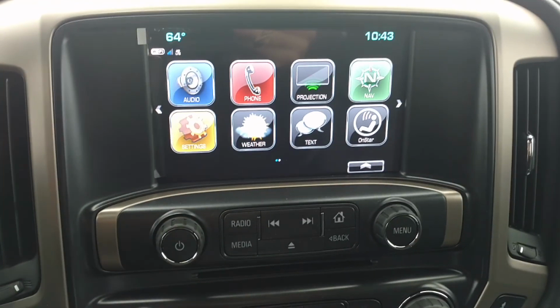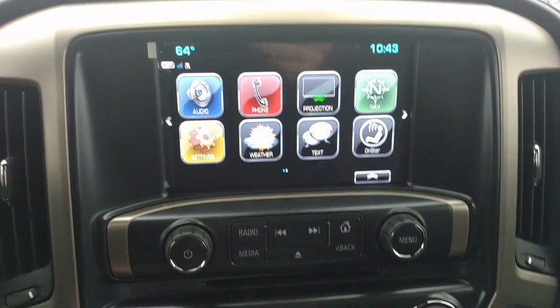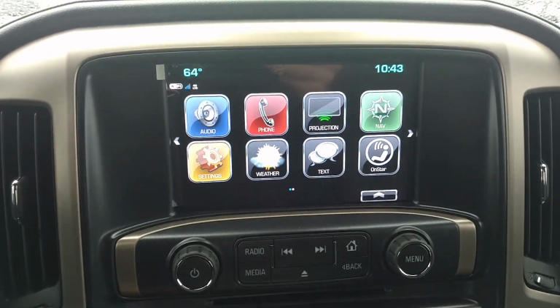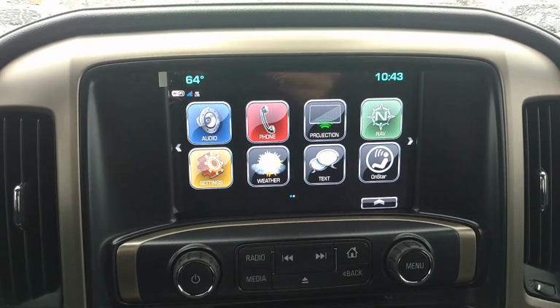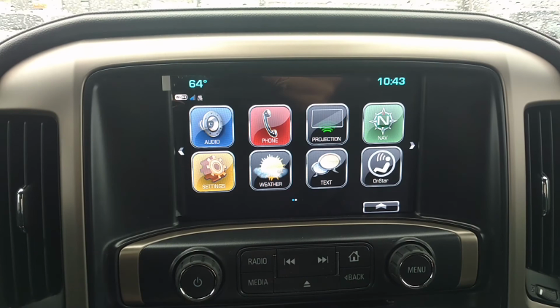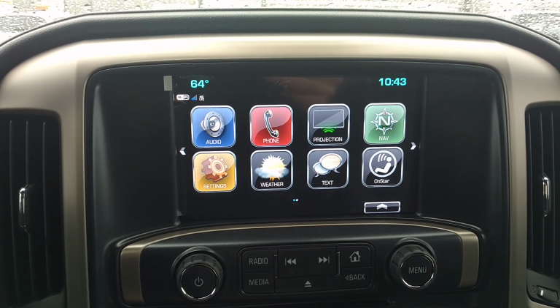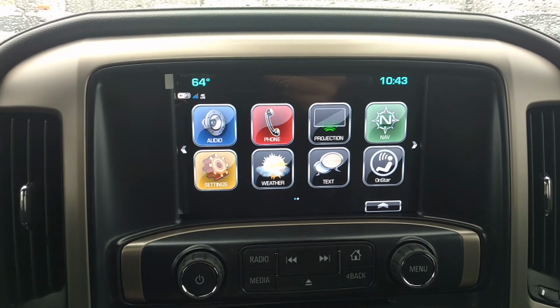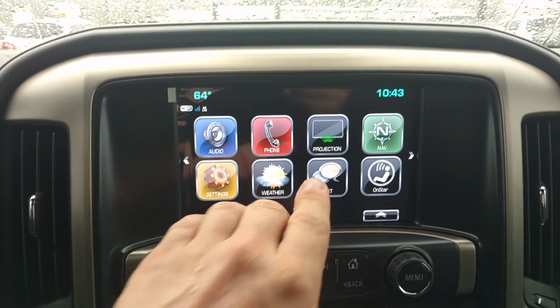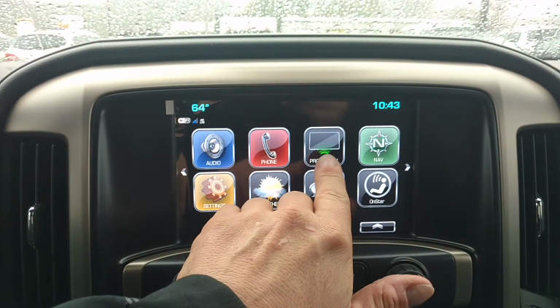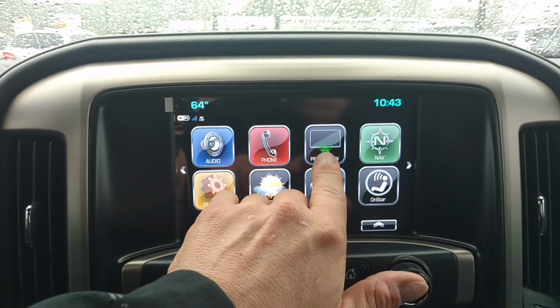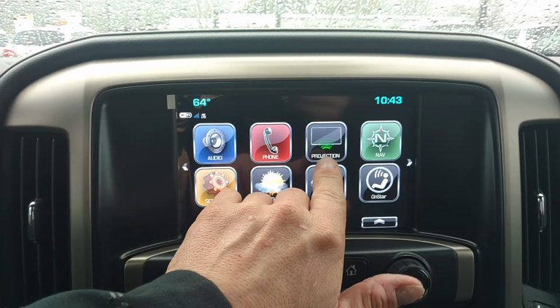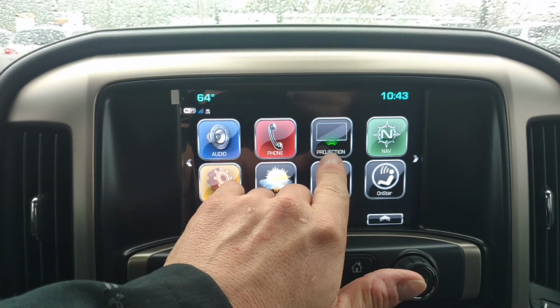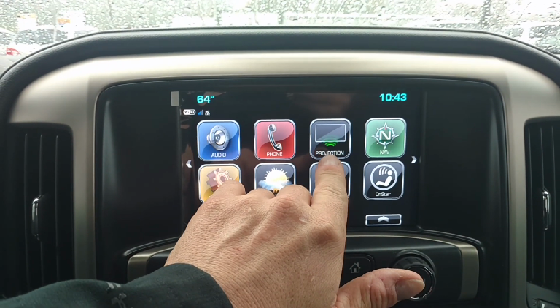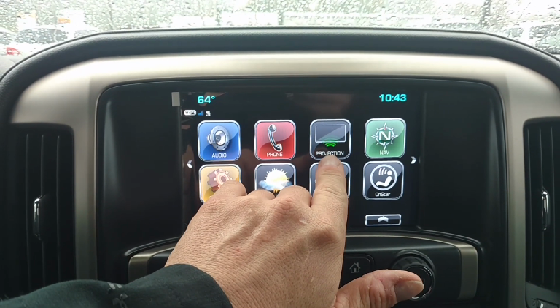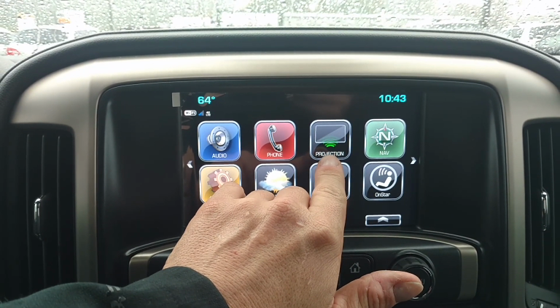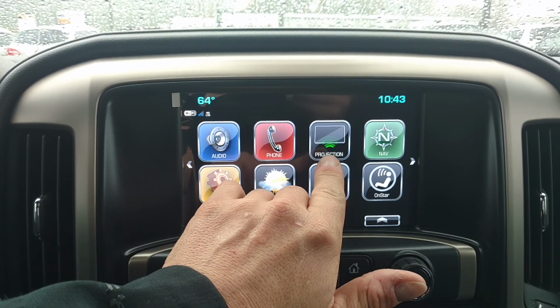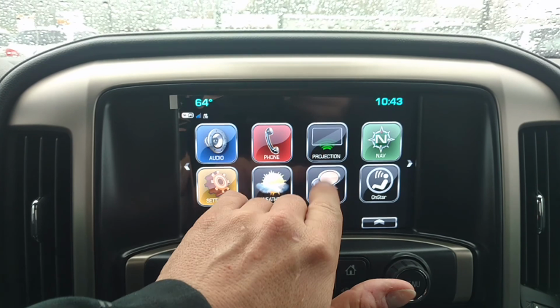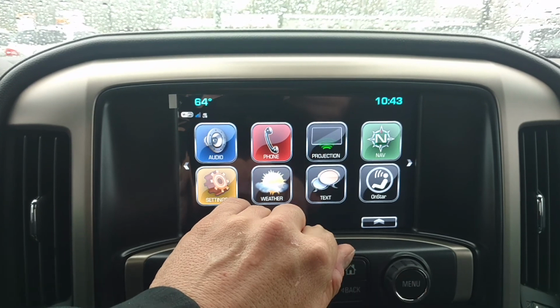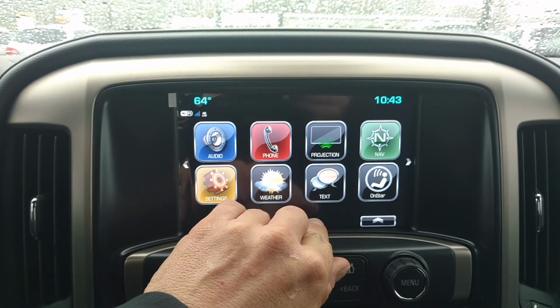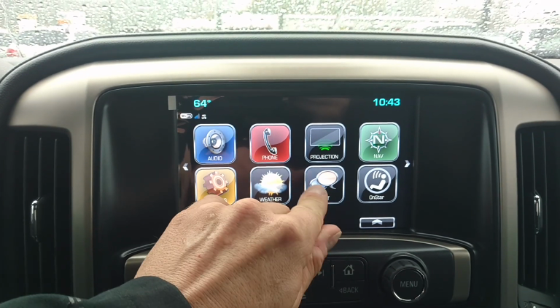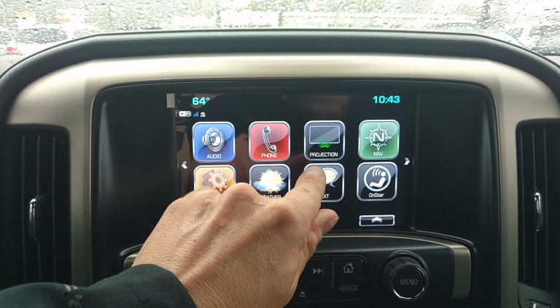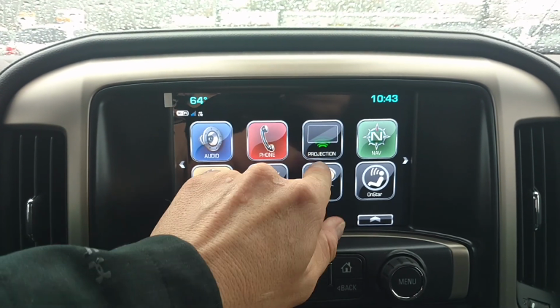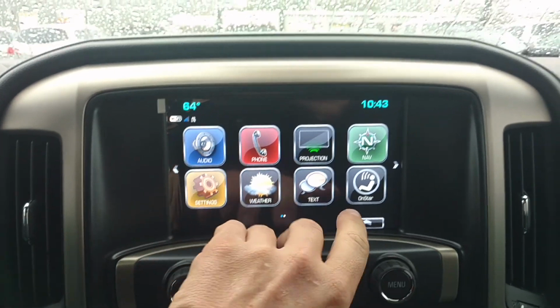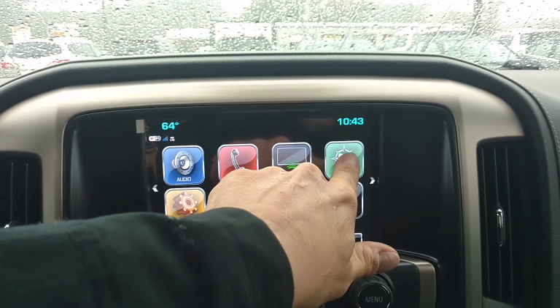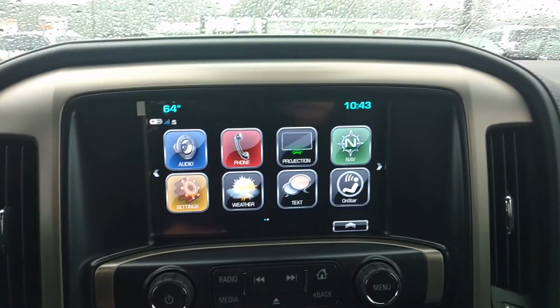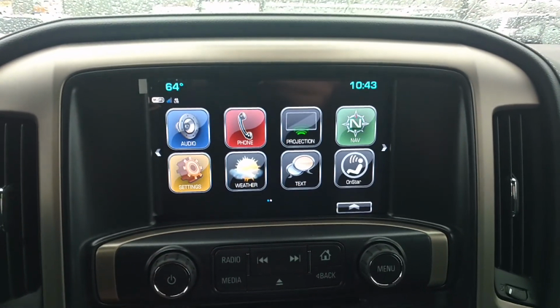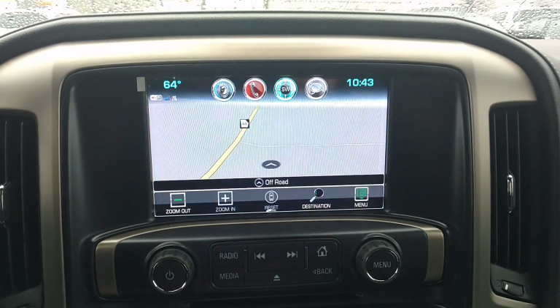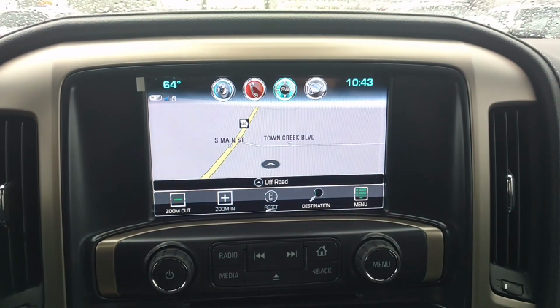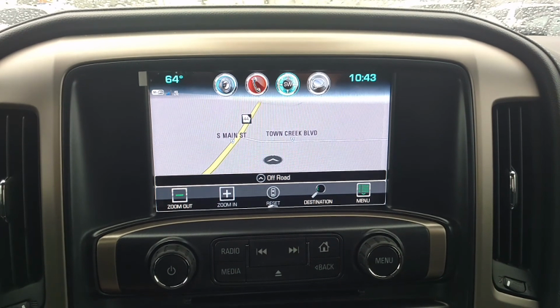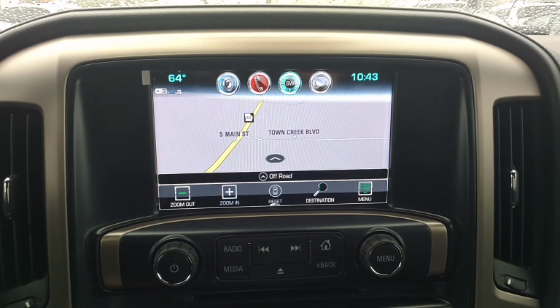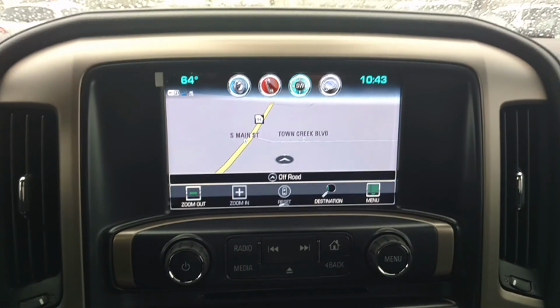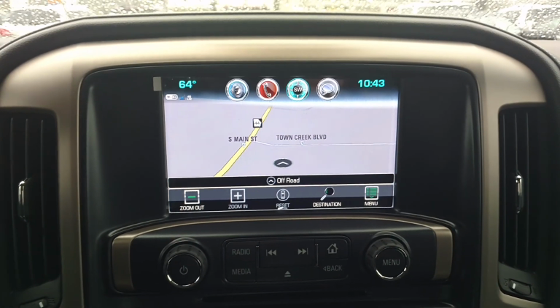You've got your touchscreen right here, and this one being a 2017, you've got the projection which is for Android Auto or Apple CarPlay — you can project what's on the screen of your phone onto here. You've got the built-in navigation and that's free for the life of the vehicle.